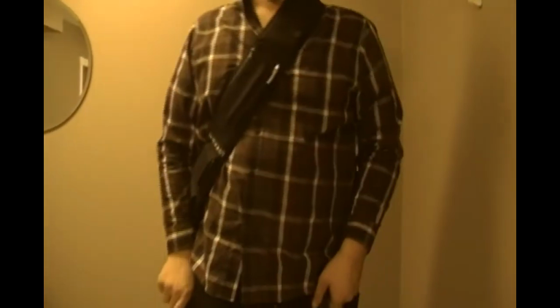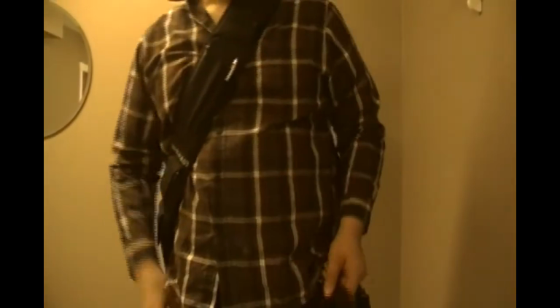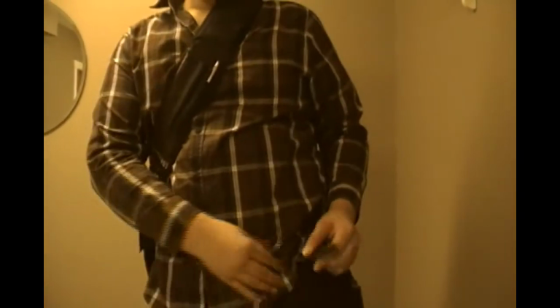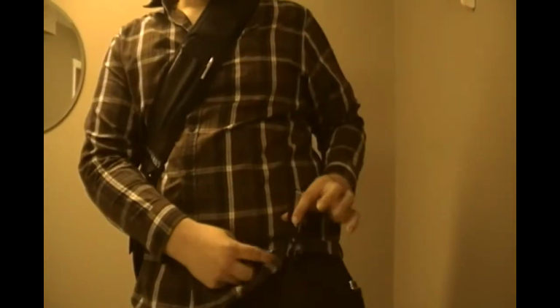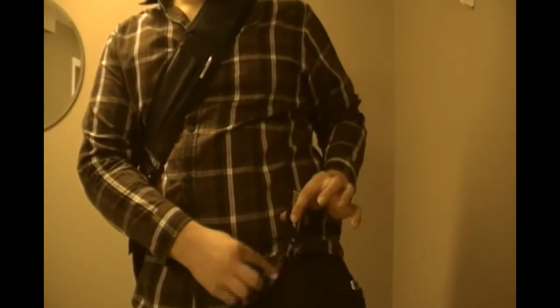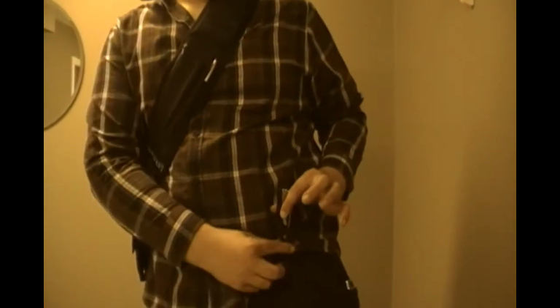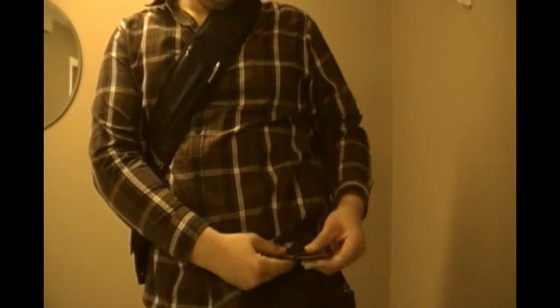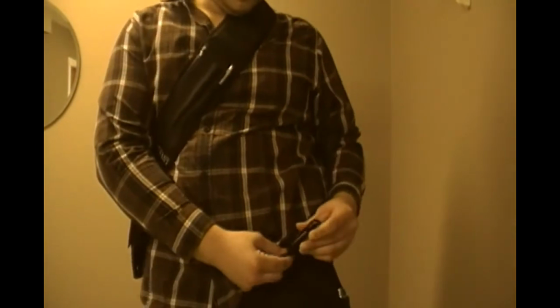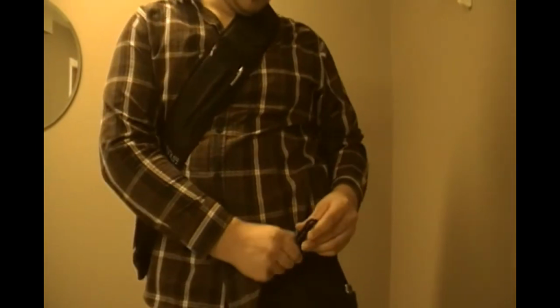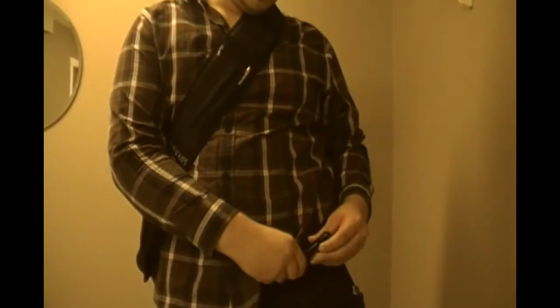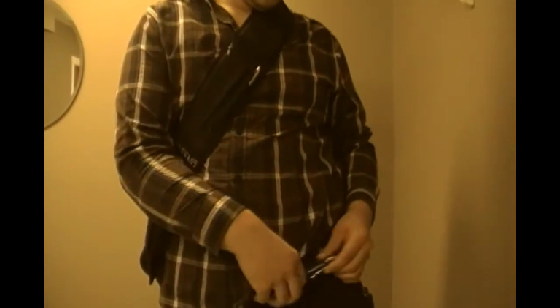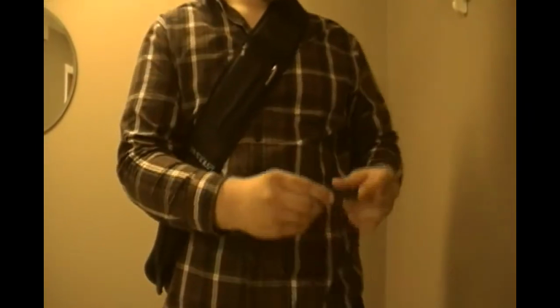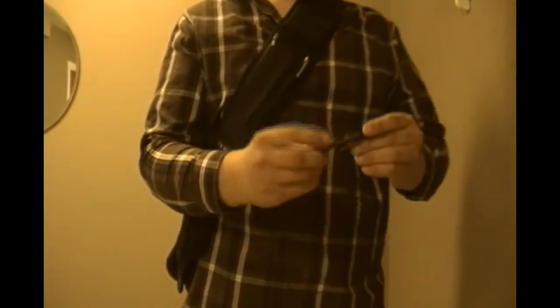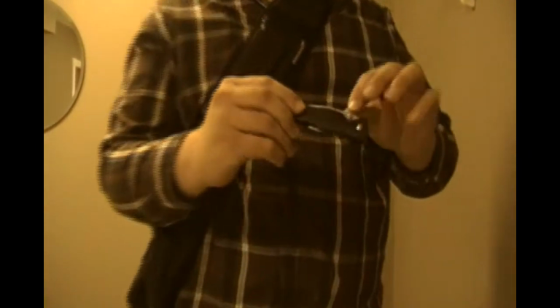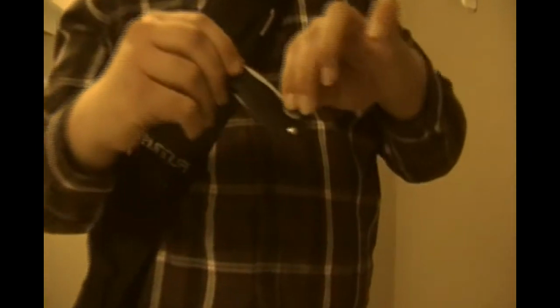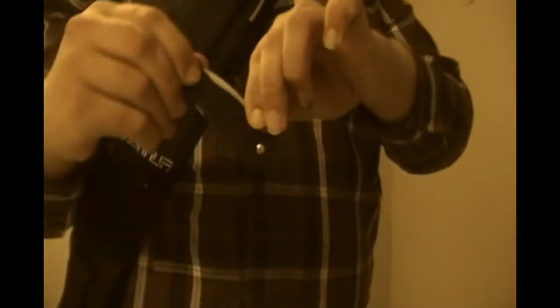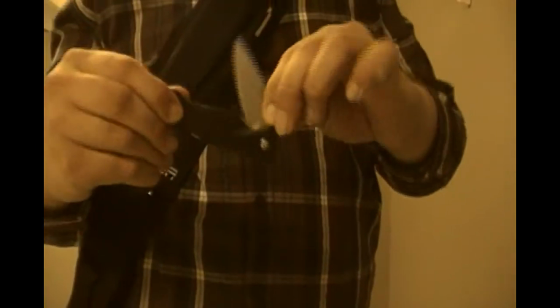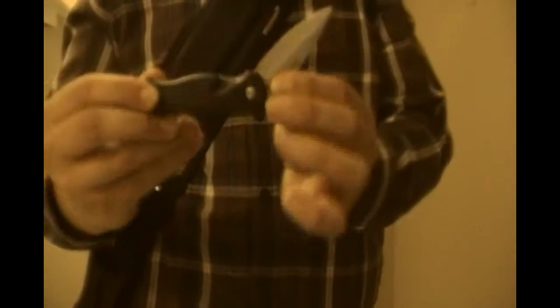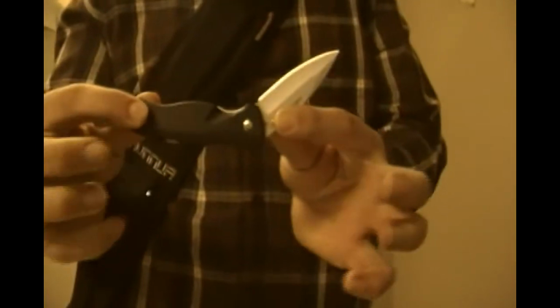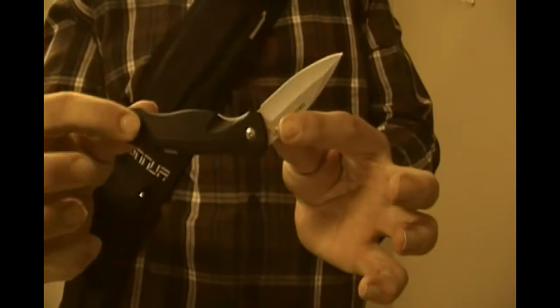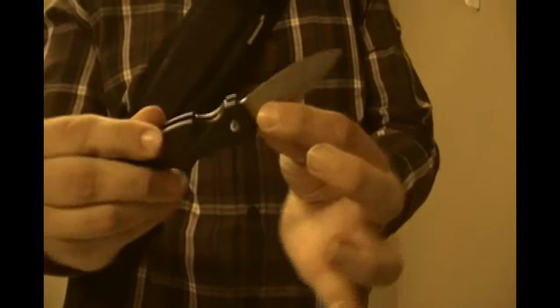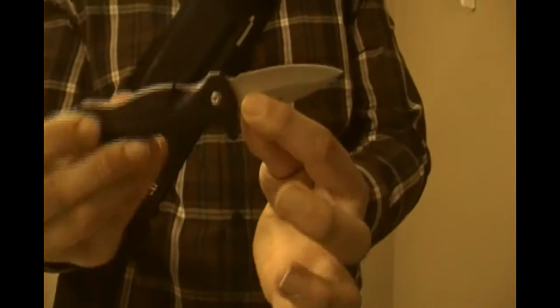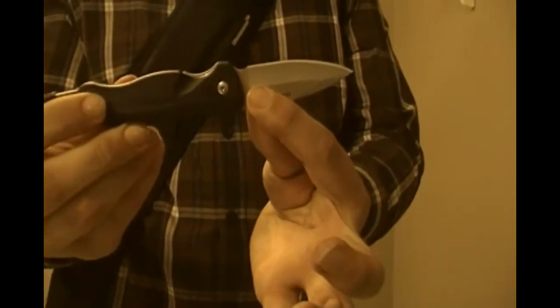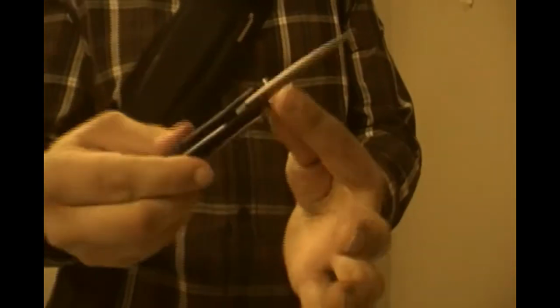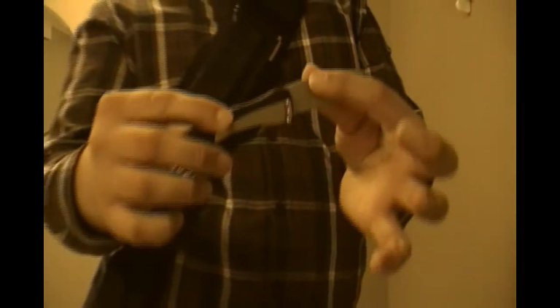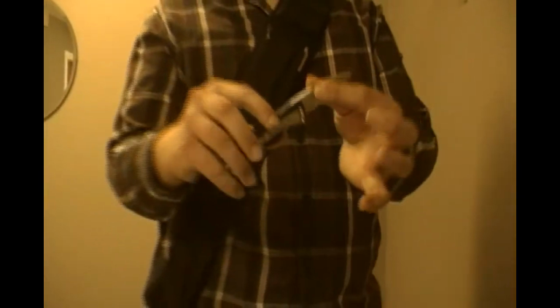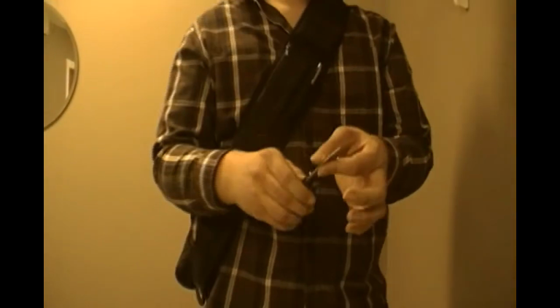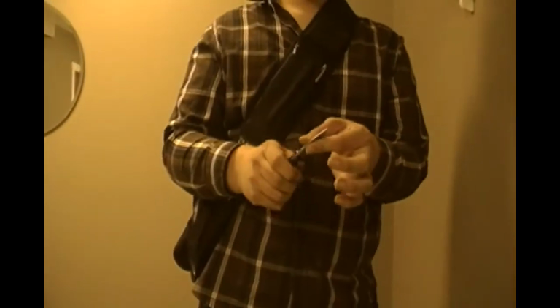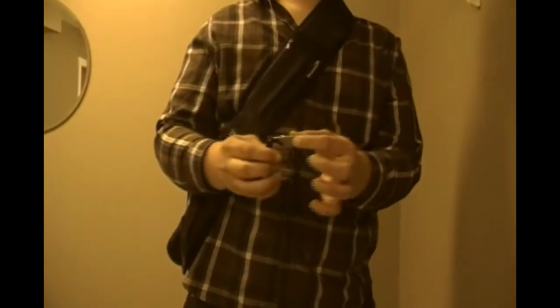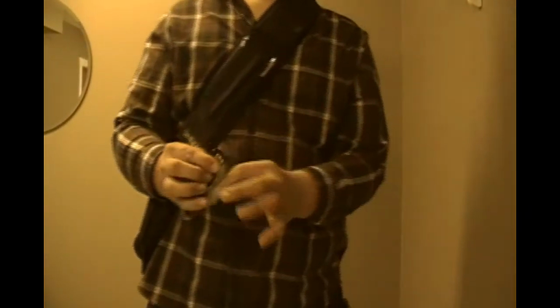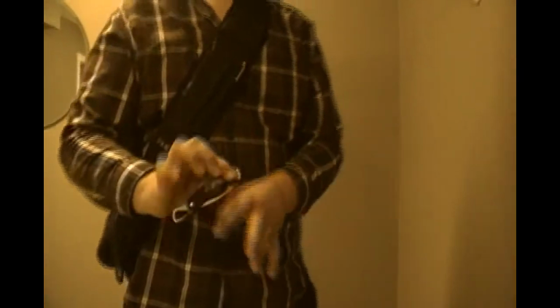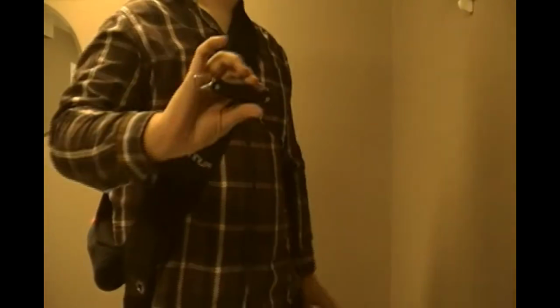On my belt here, on the belt loop, I carry a Leatherman Crater. Very nice knife, actually — I'm pretty impressed with it, especially for its price of $20.